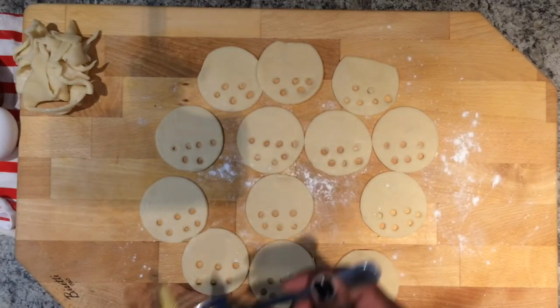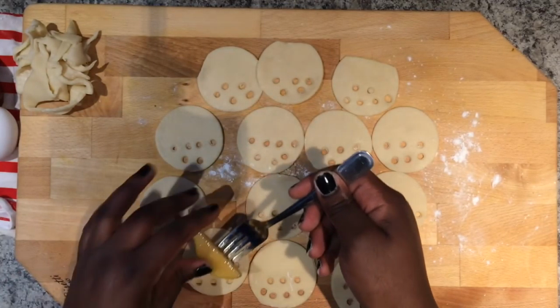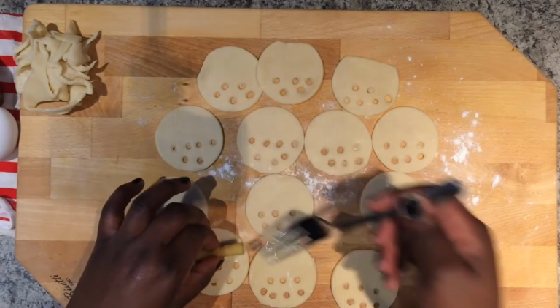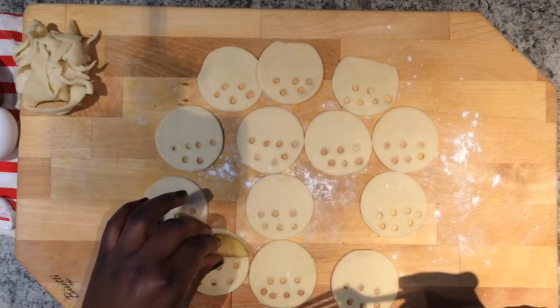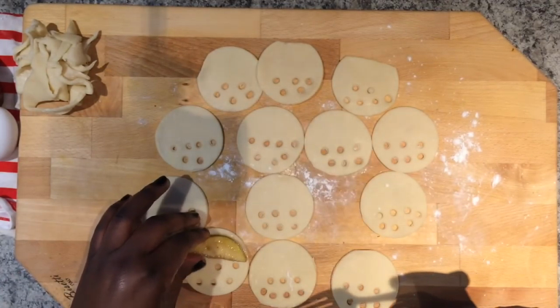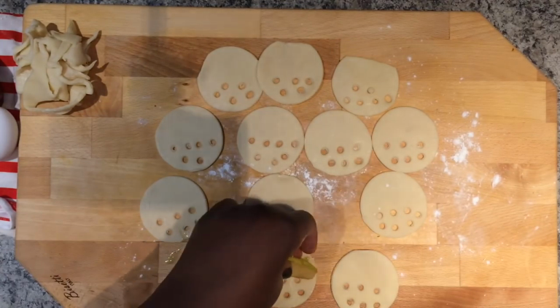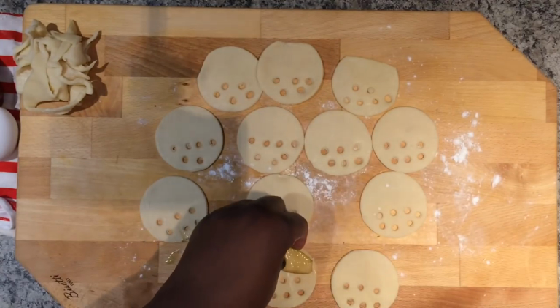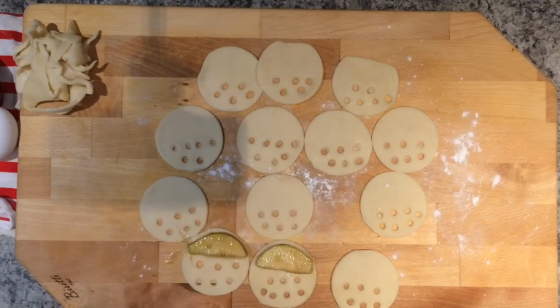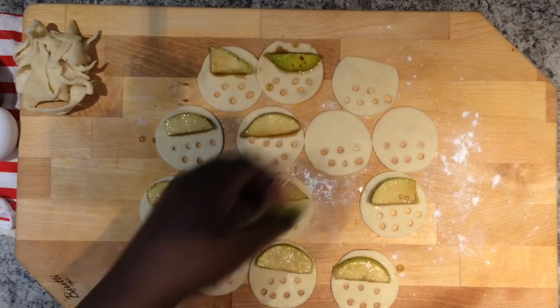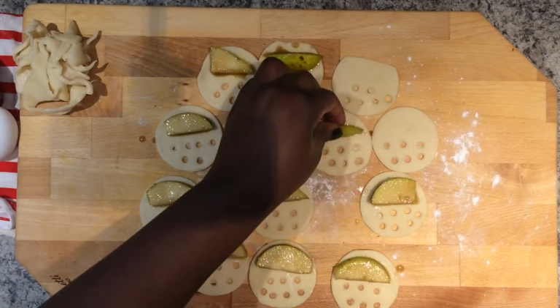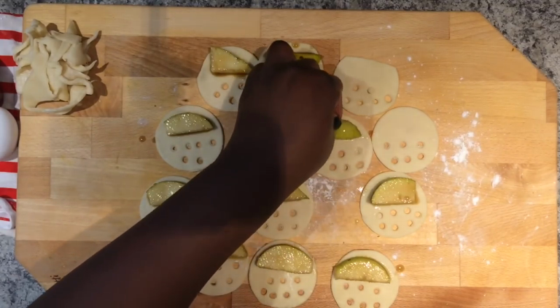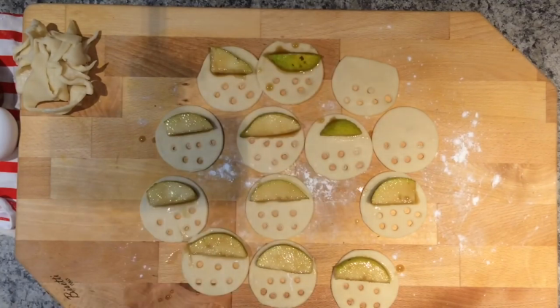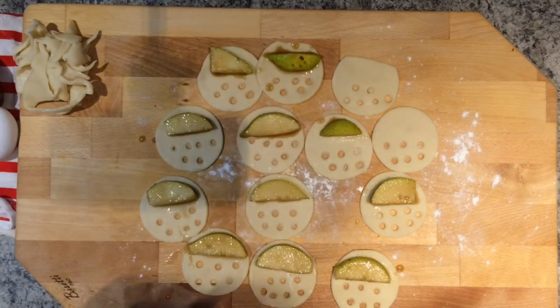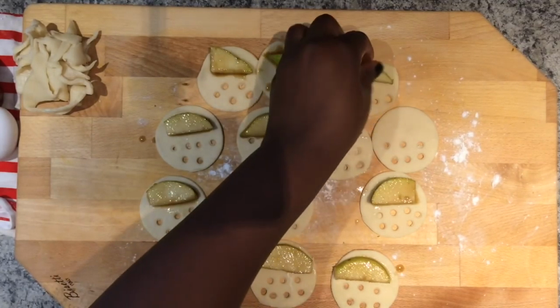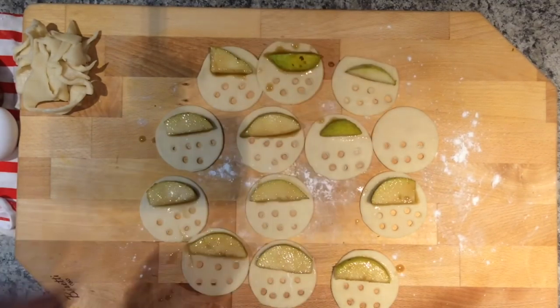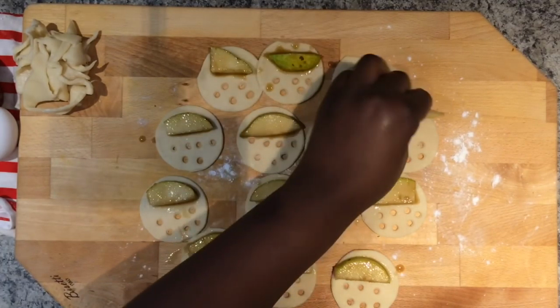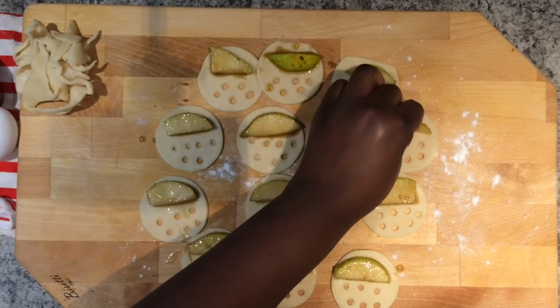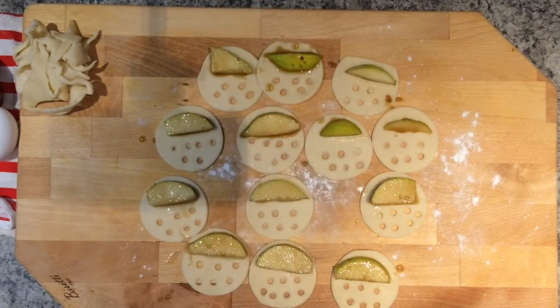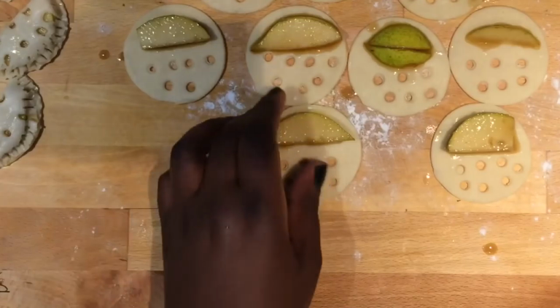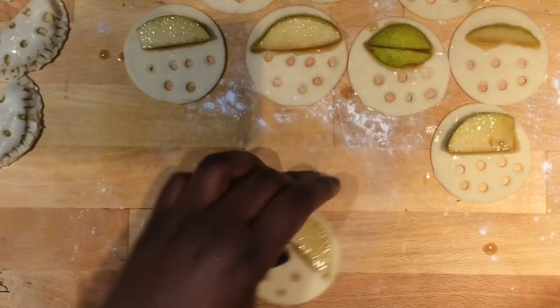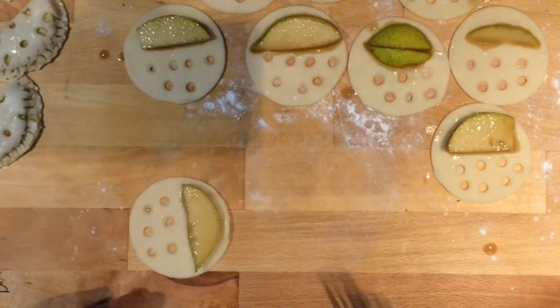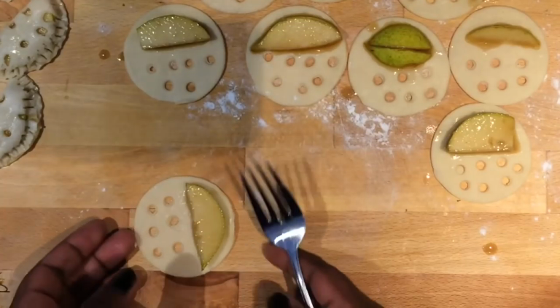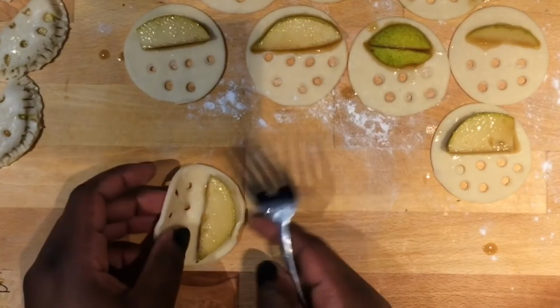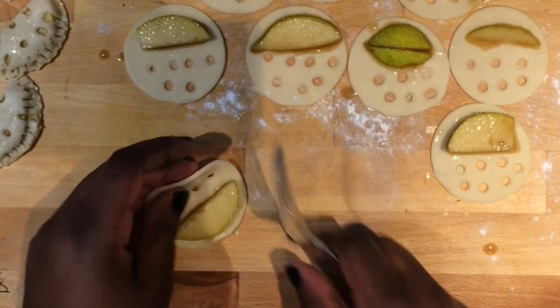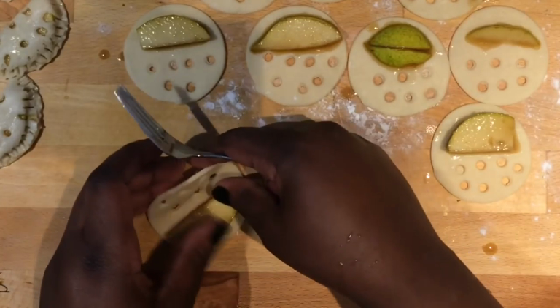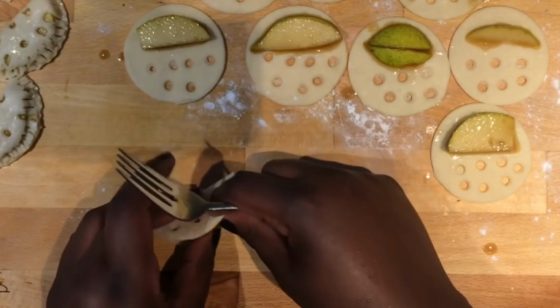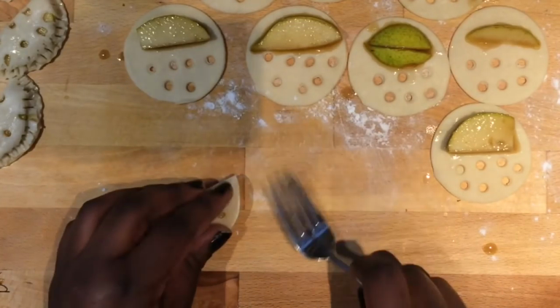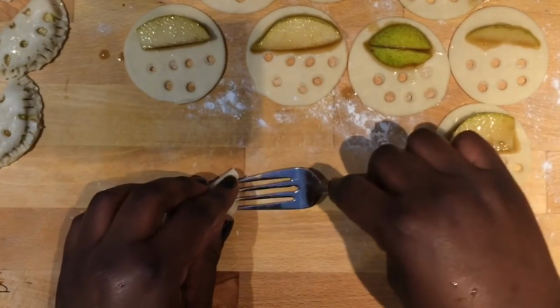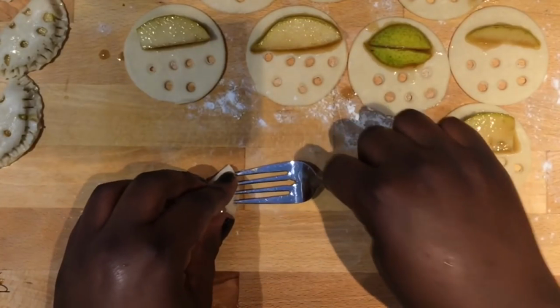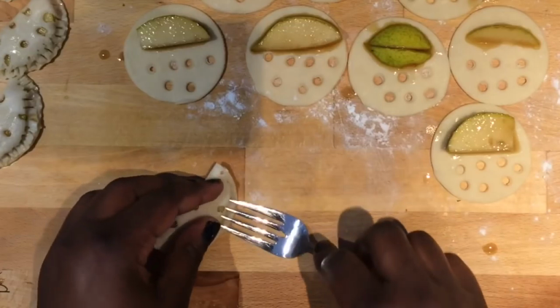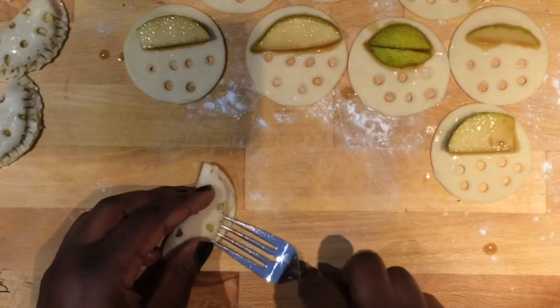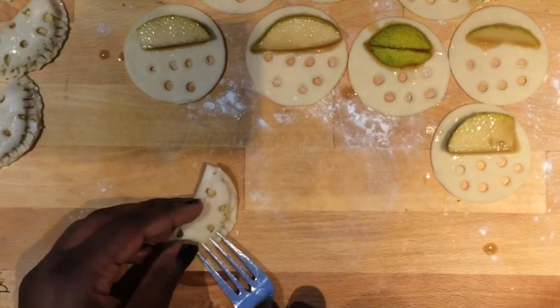Time to stuff! Place a small slice of pear or the fruit of your choice that has been marinating in the sugar water mixture onto the circle cutouts on the side without any holes. Next, fold in half and secure using a fork.